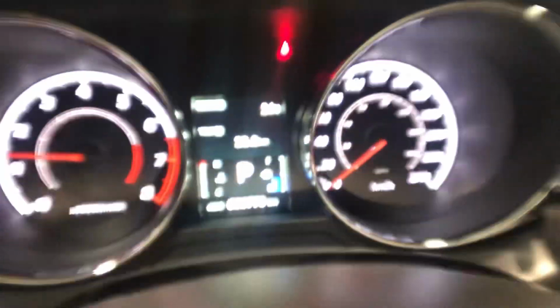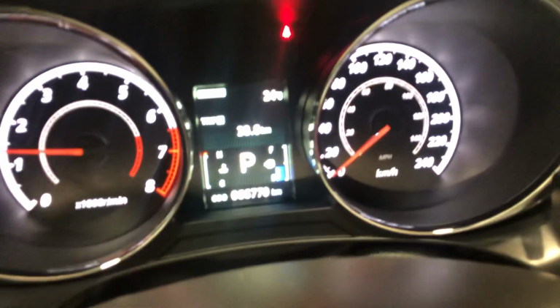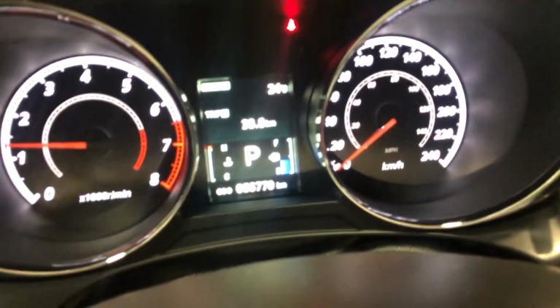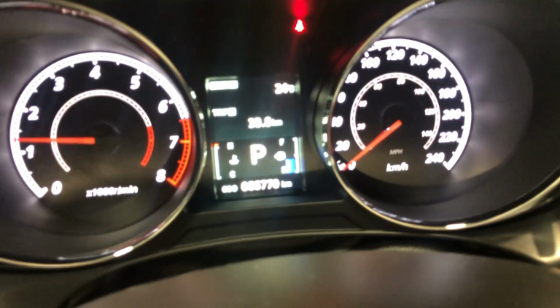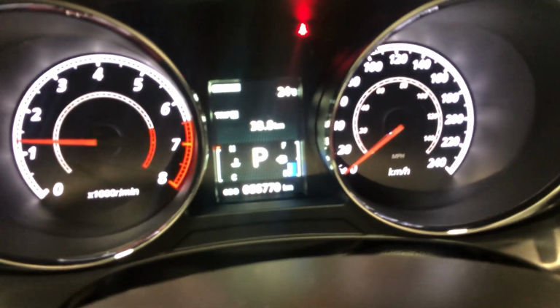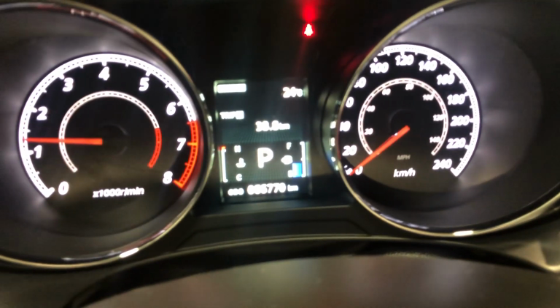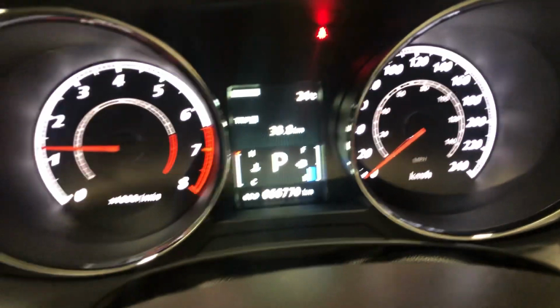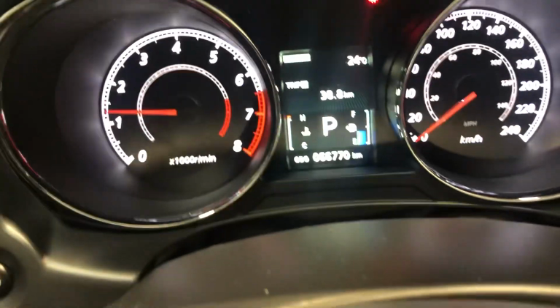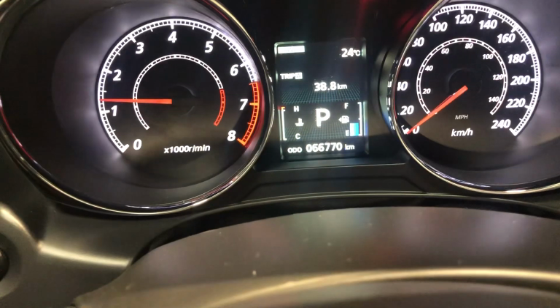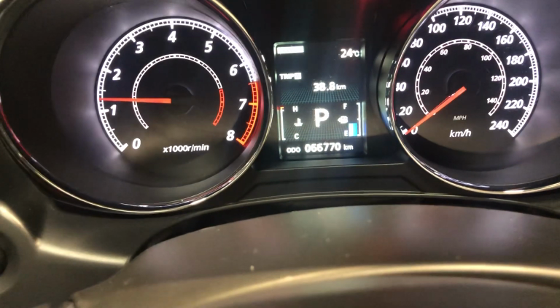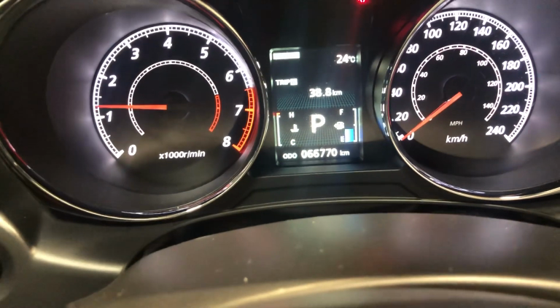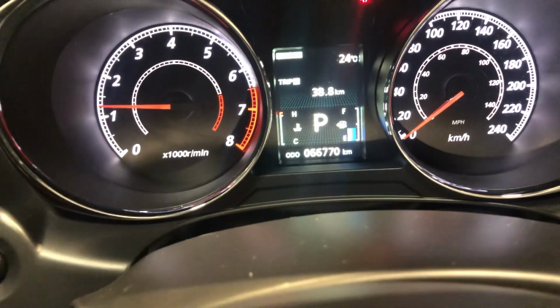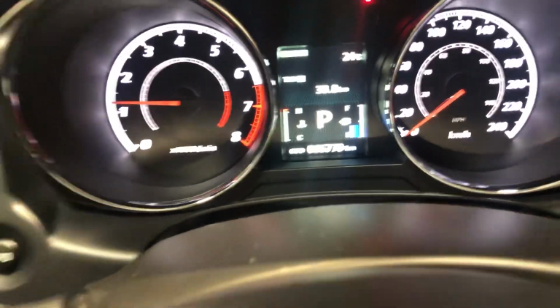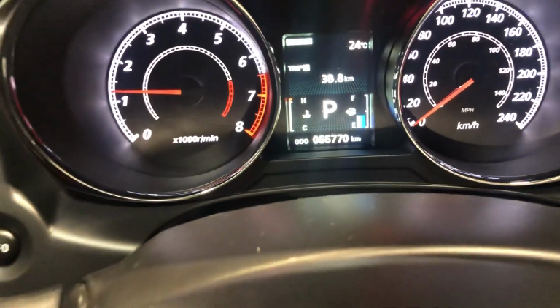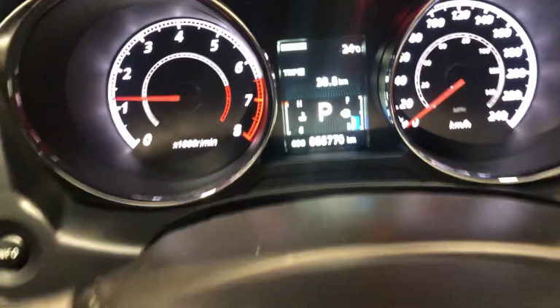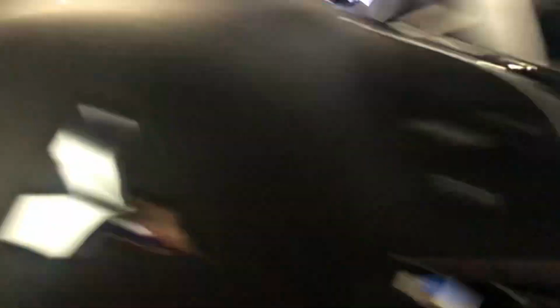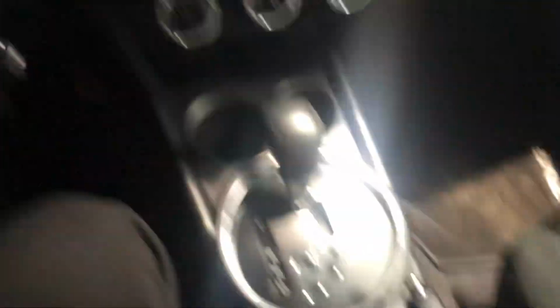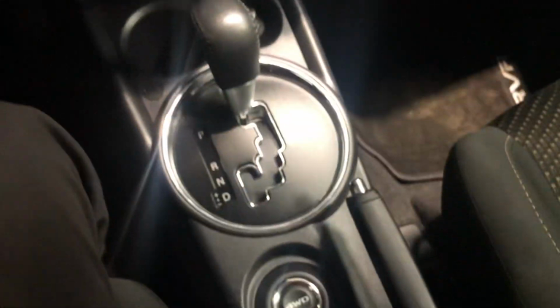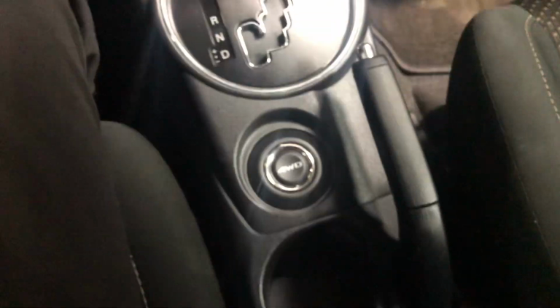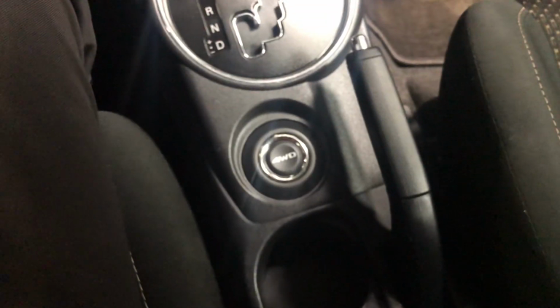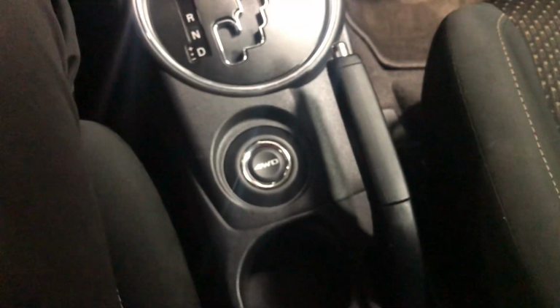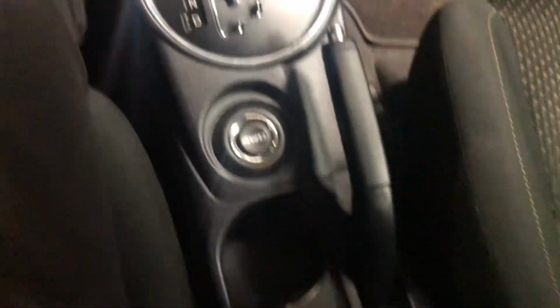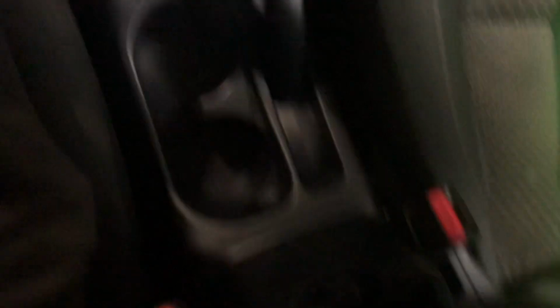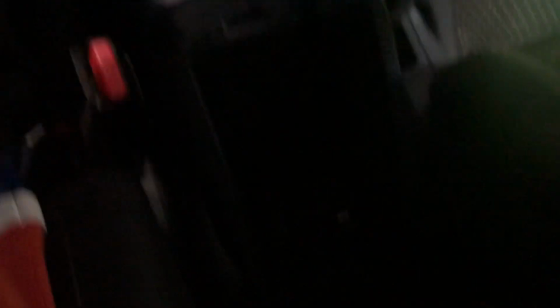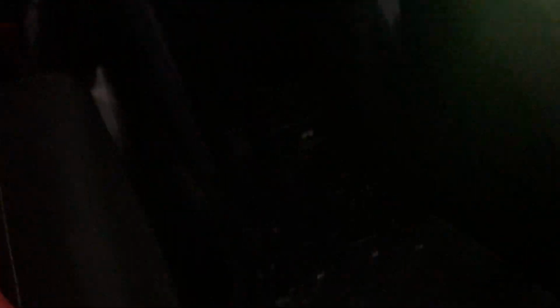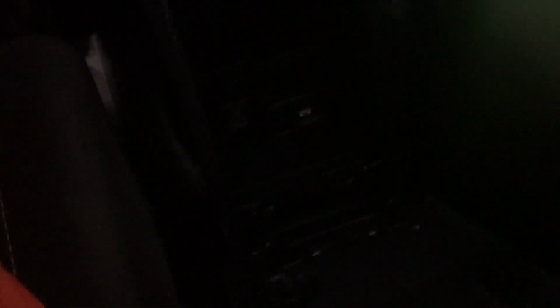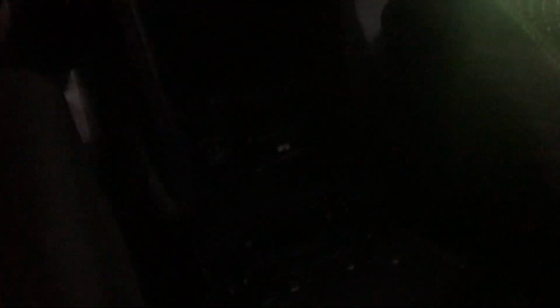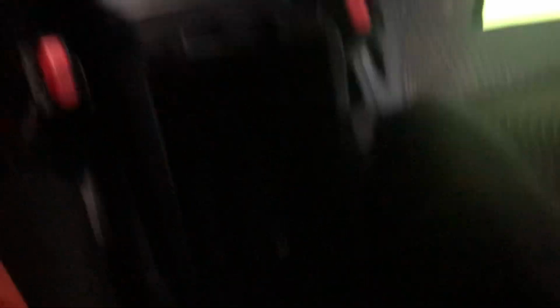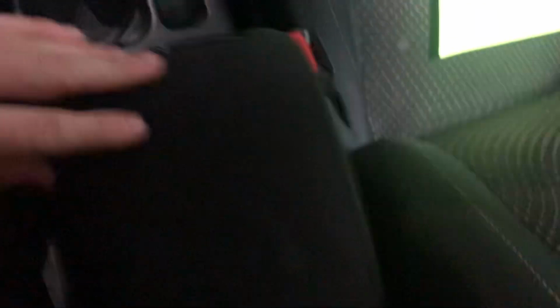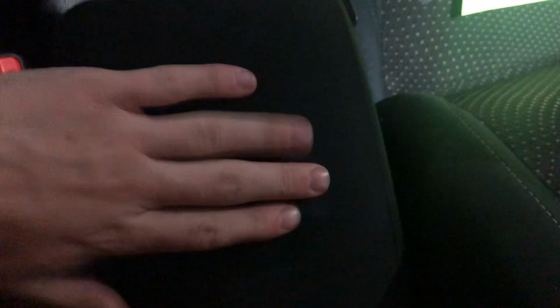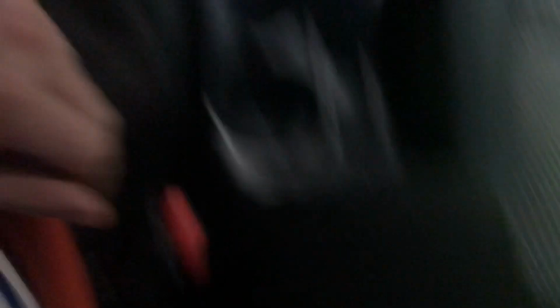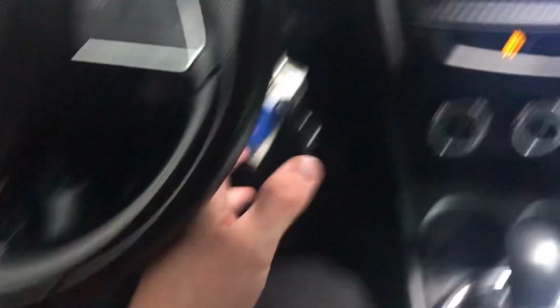This guy, even though it's an older model, does have lower kilometers — 66,770. Shifter, your all-wheel control button, and then some plug-ins inside your armrest as well.